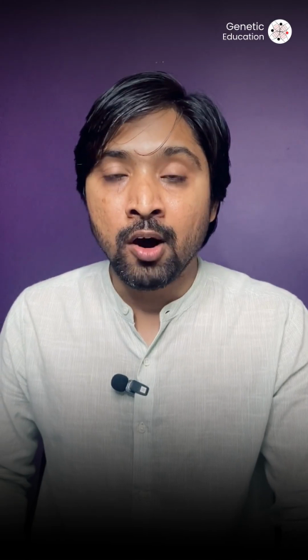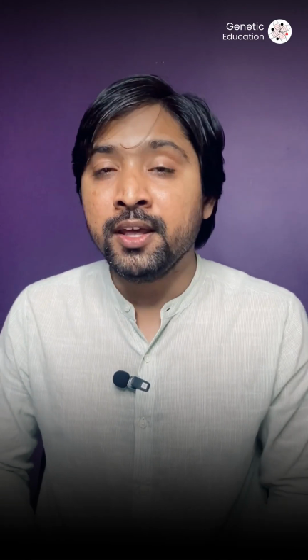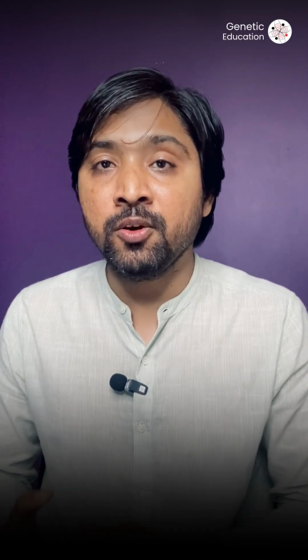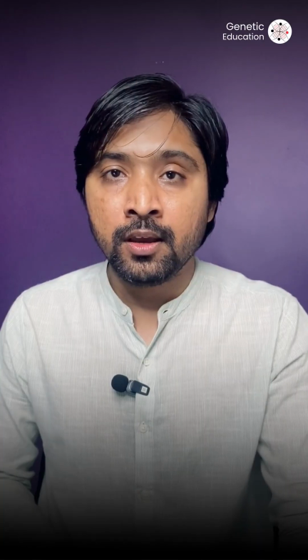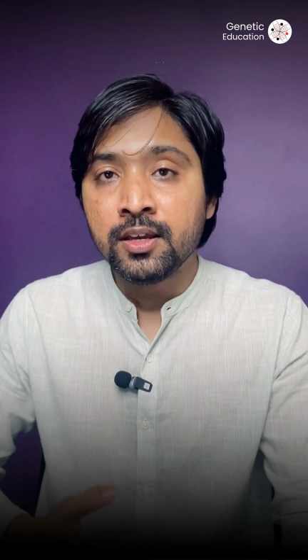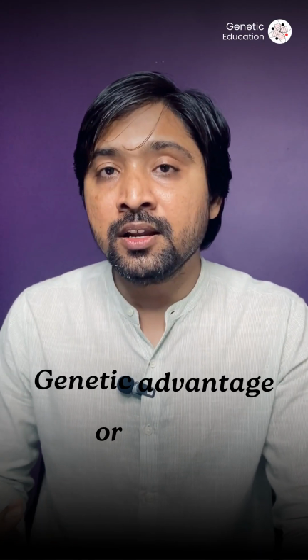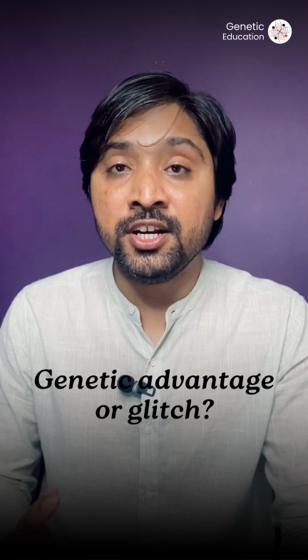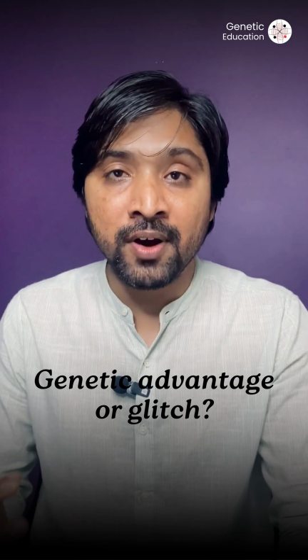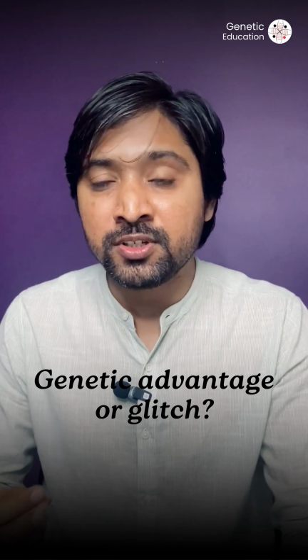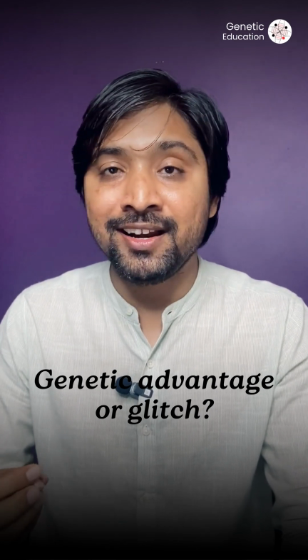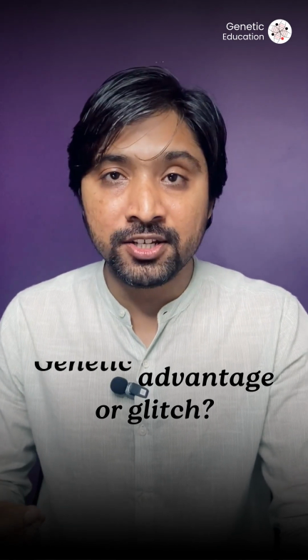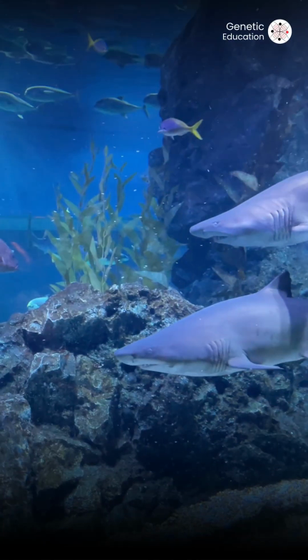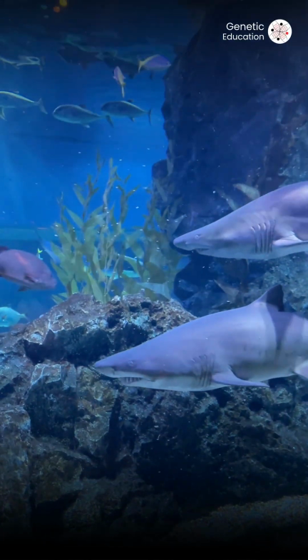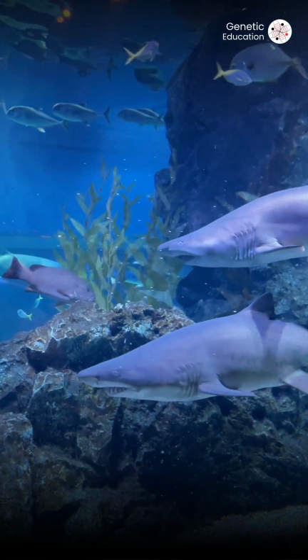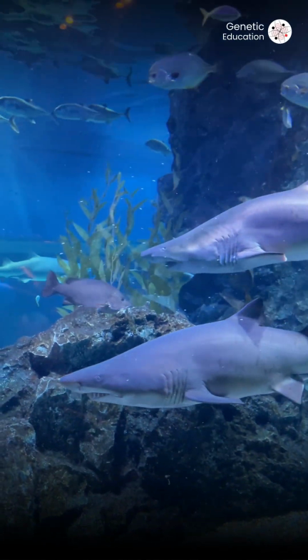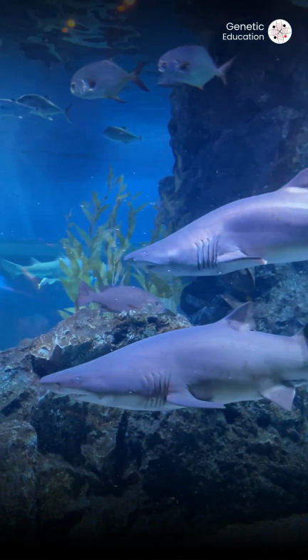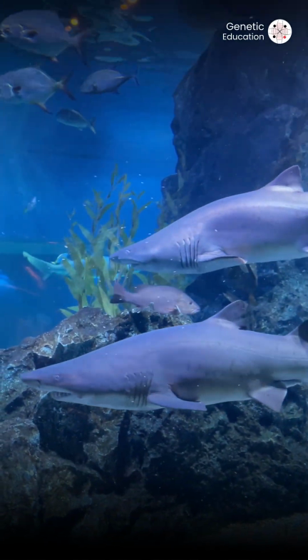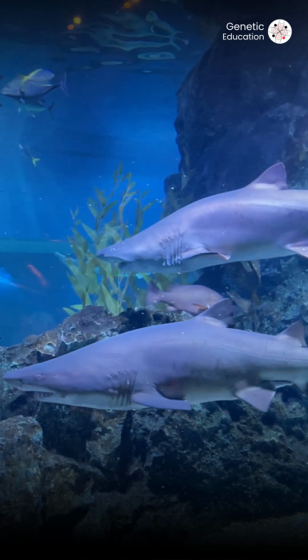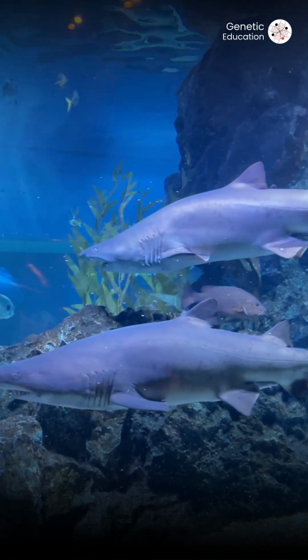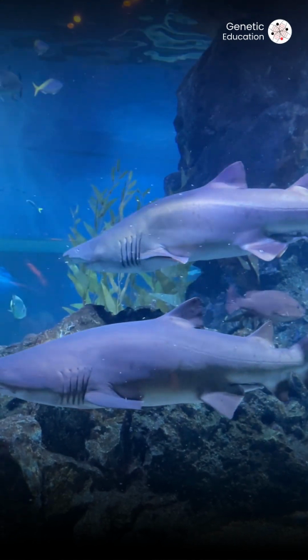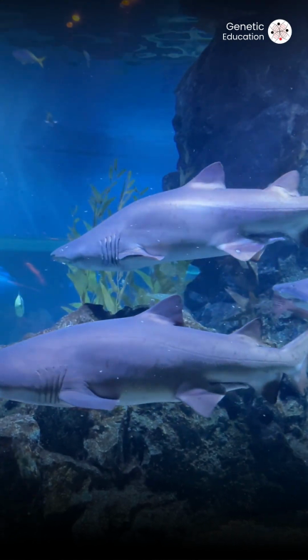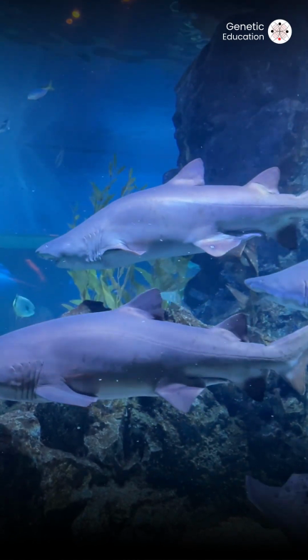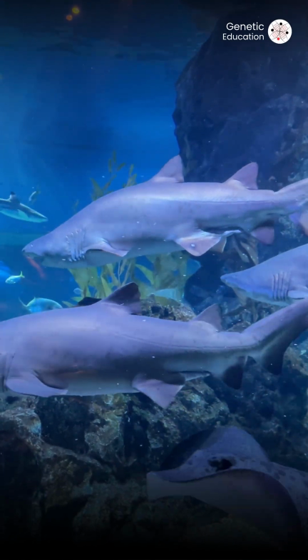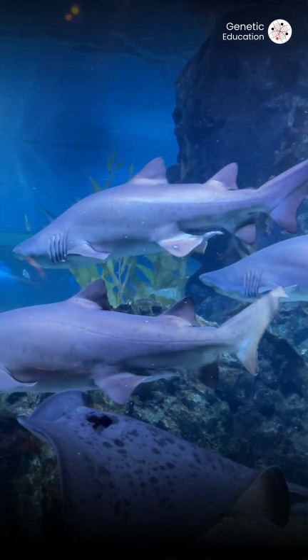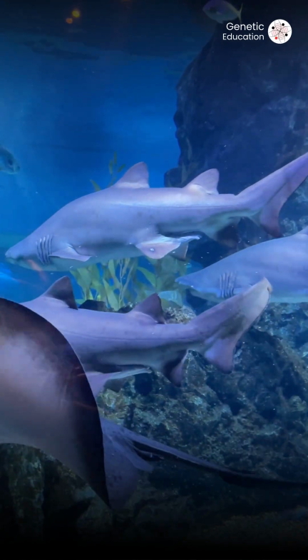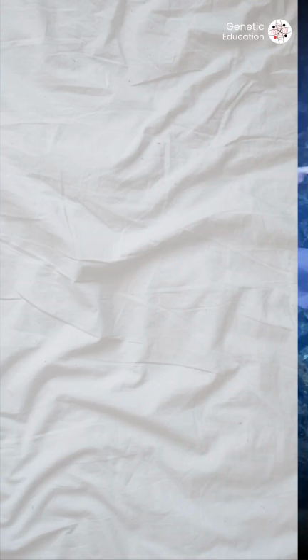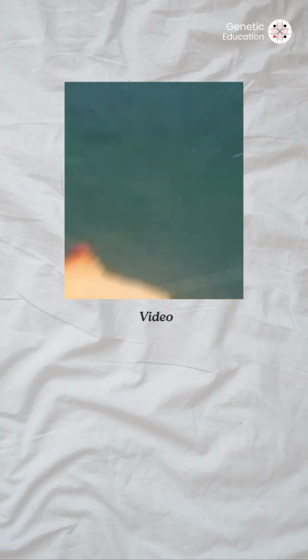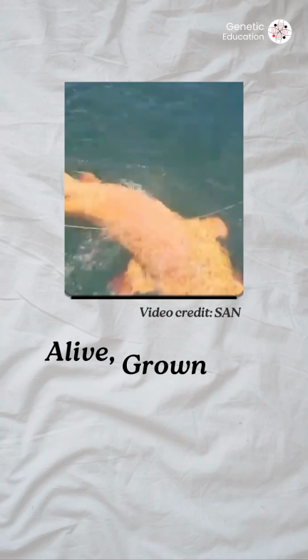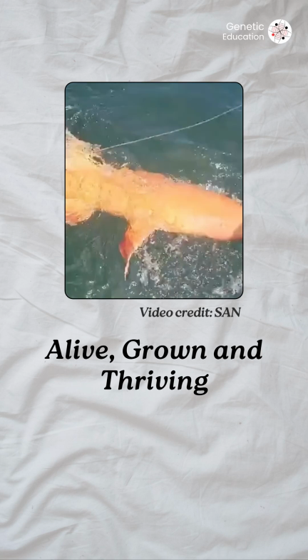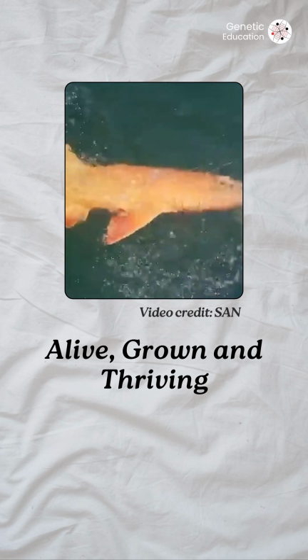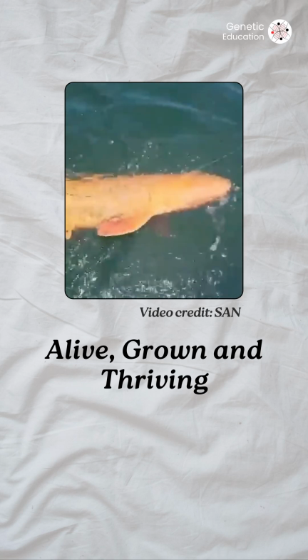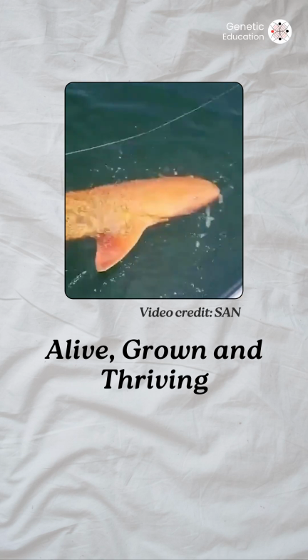Now here is the big question: is this color a genetic advantage or just a random glitch? Because normally, standing out in the ocean is risky — predators can find you and prey can see you. Yet this shark is alive, grown, and thriving.